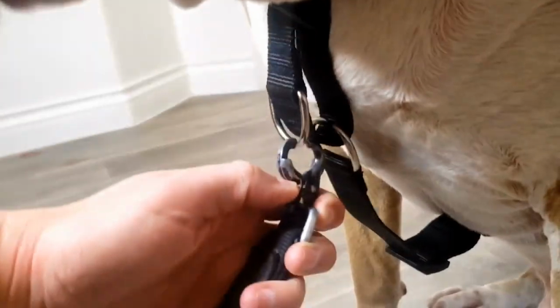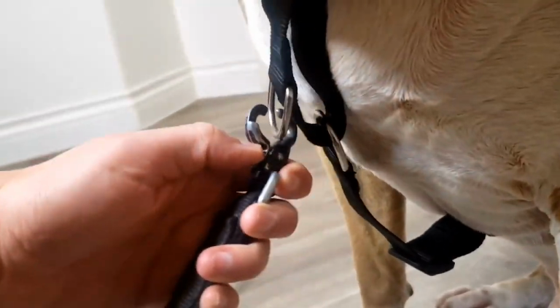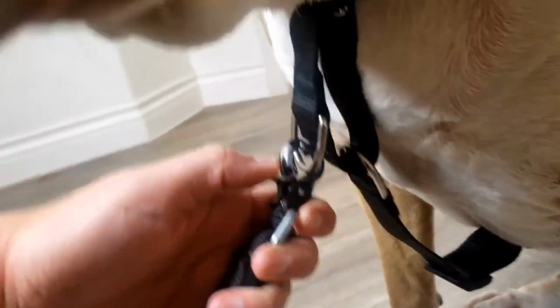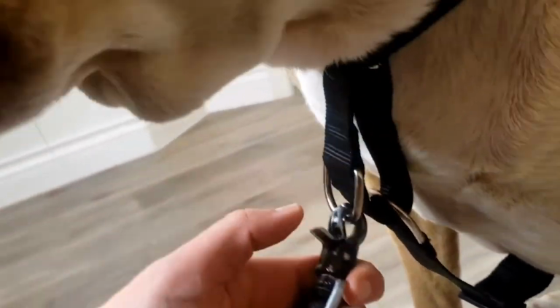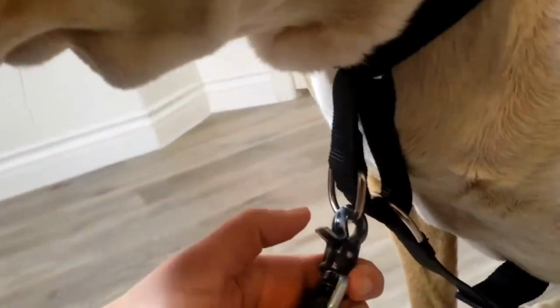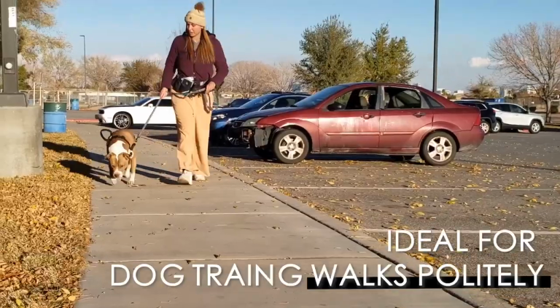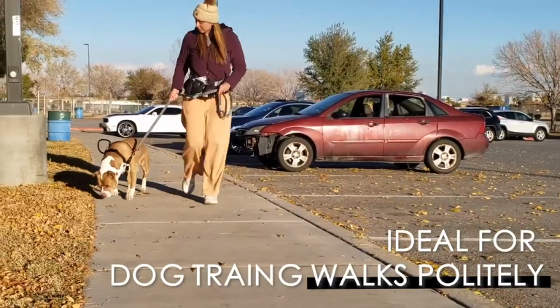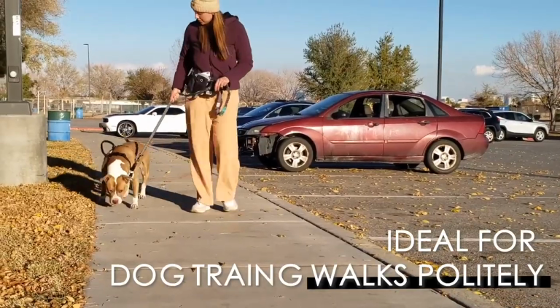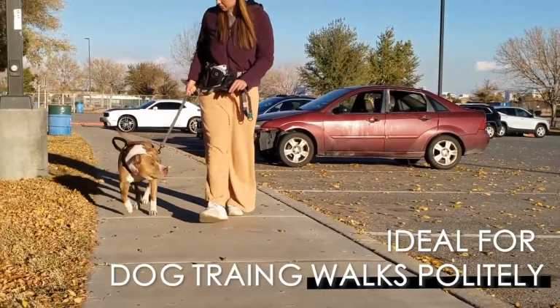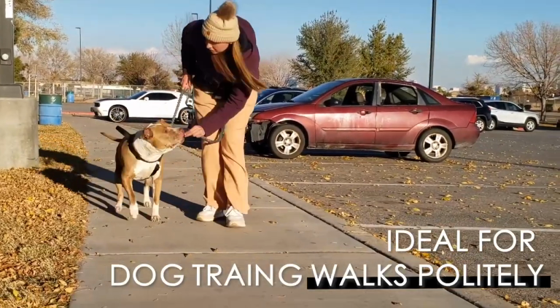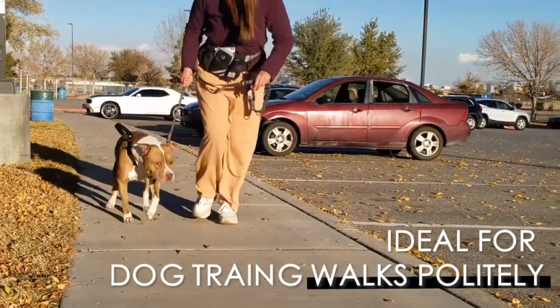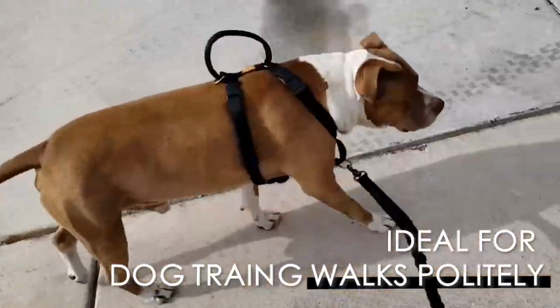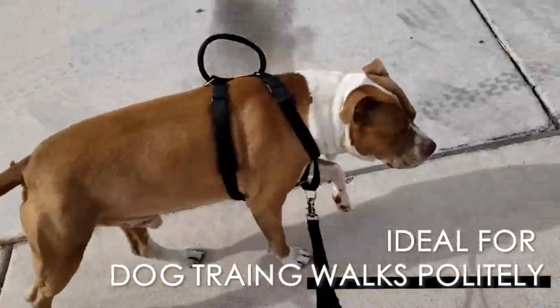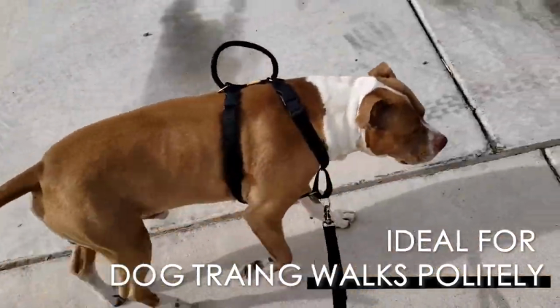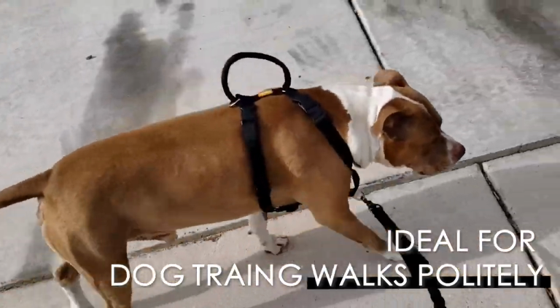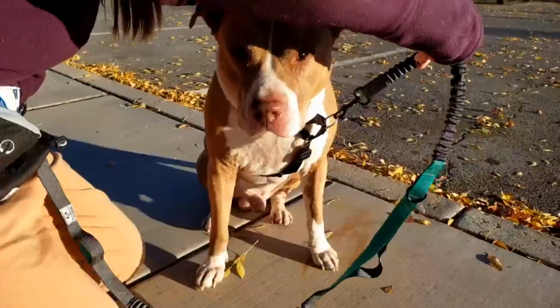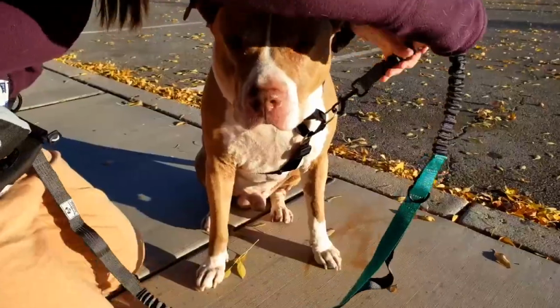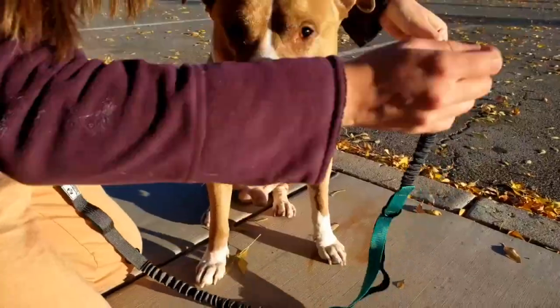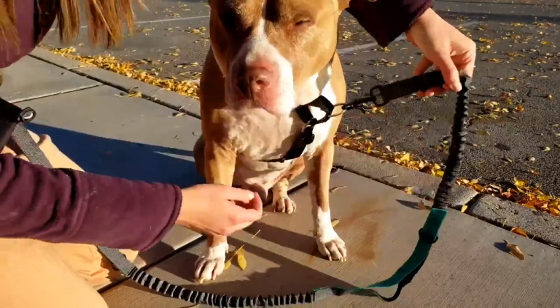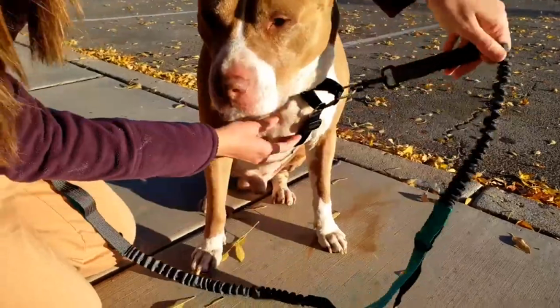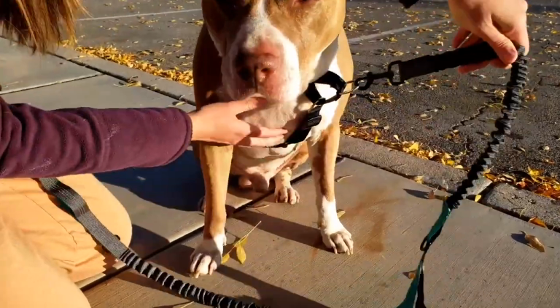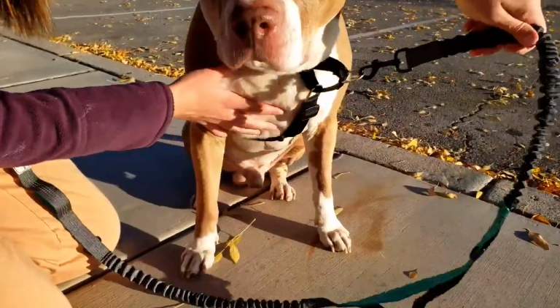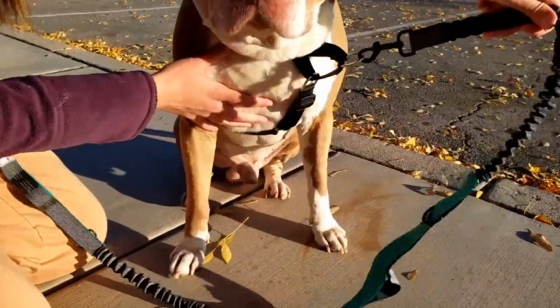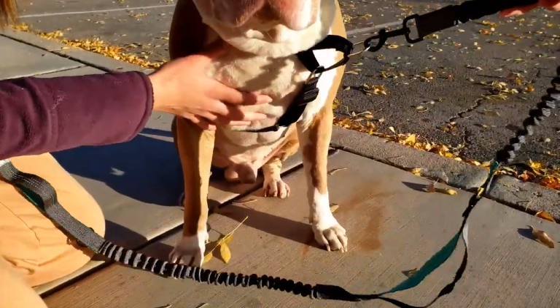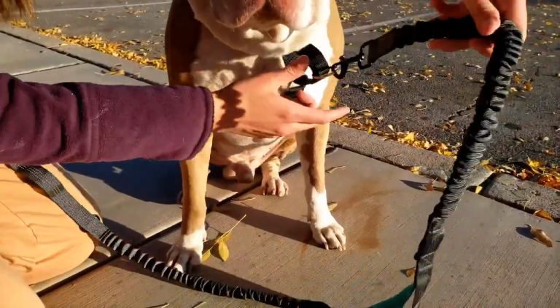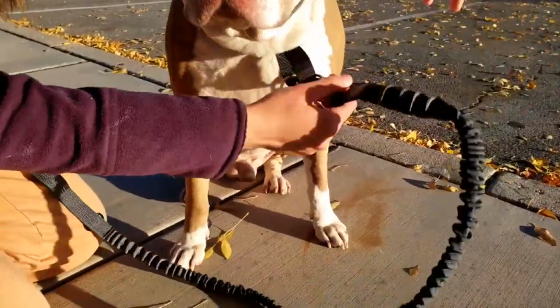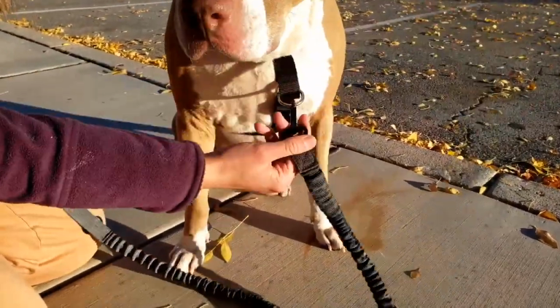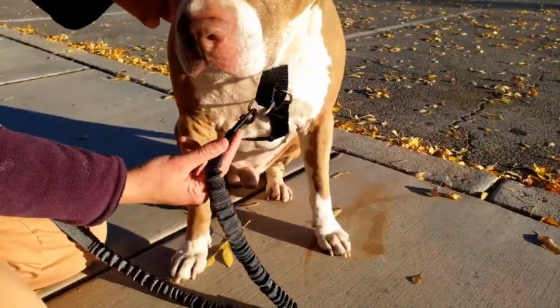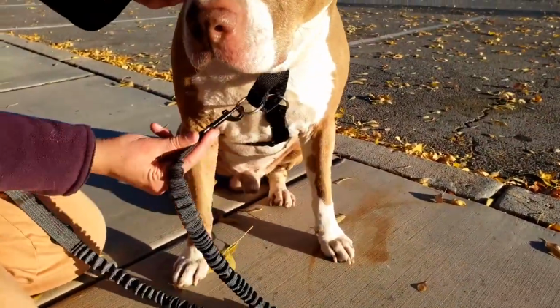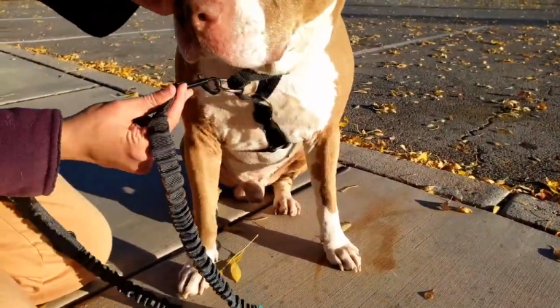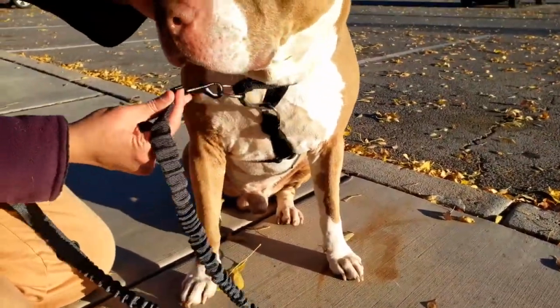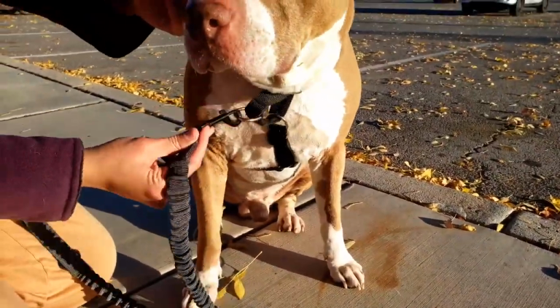This Martingale loop at the front is ideal for dog training and teaching how to walk politely. If your dog tries to pull, the Martingale loop will tighten gently around your dog's chest to discourage pulling.